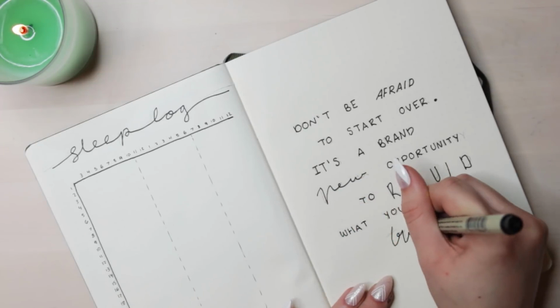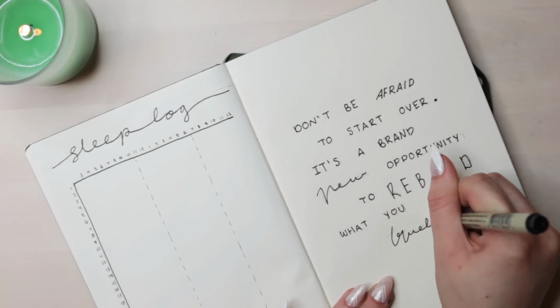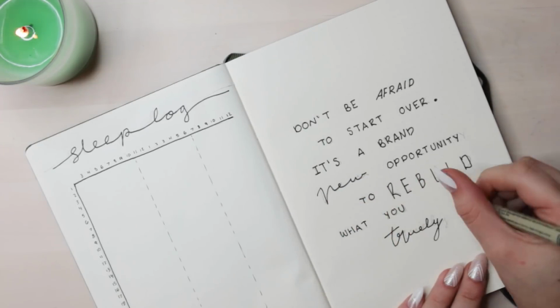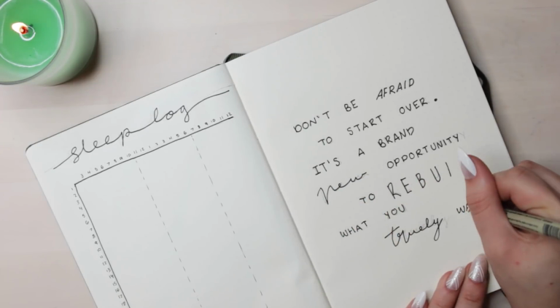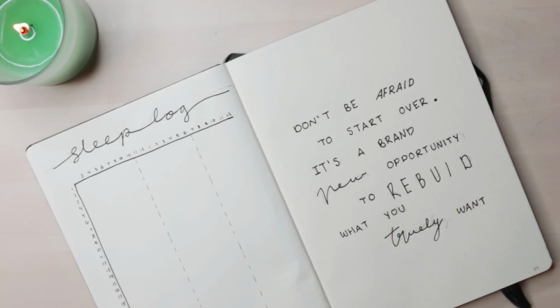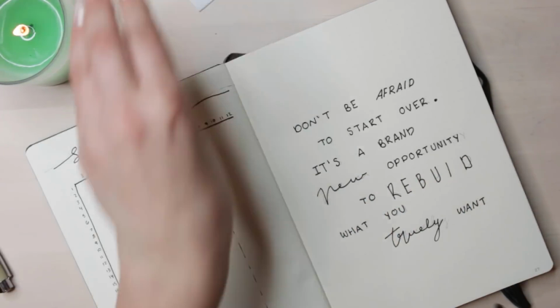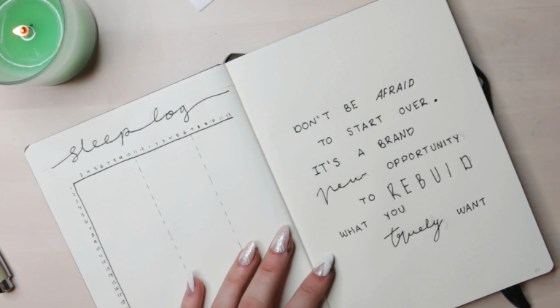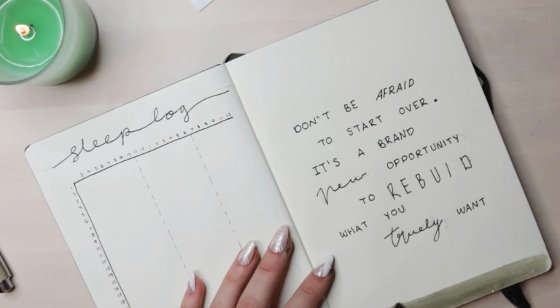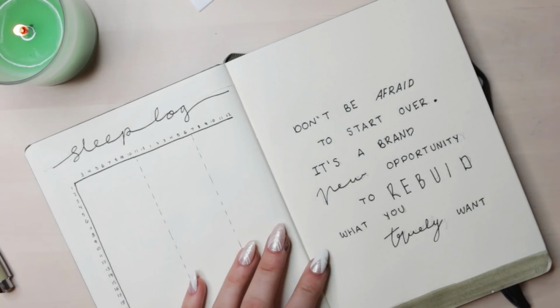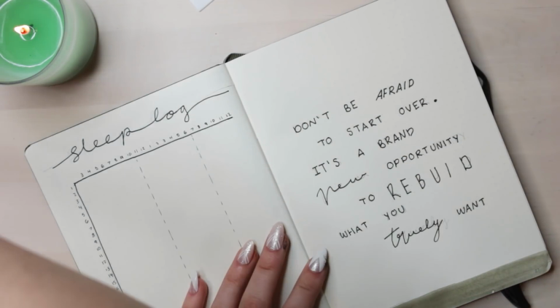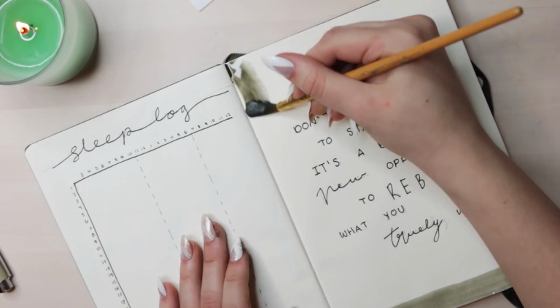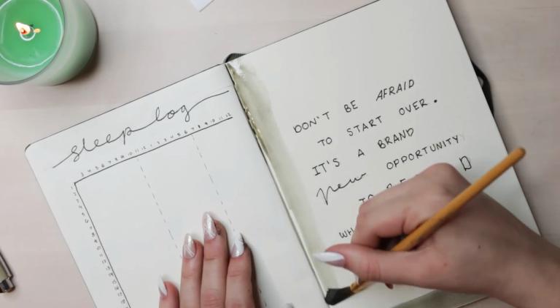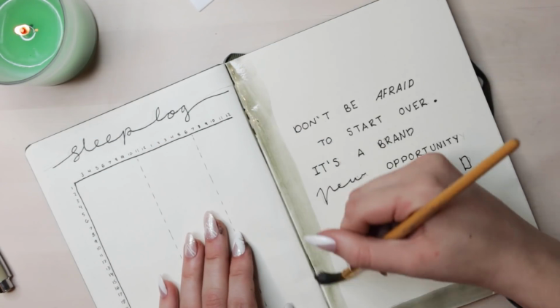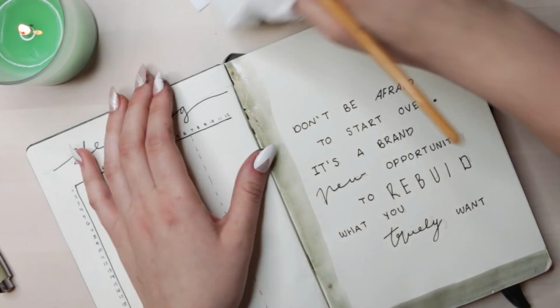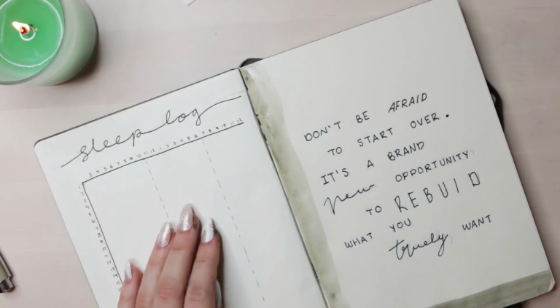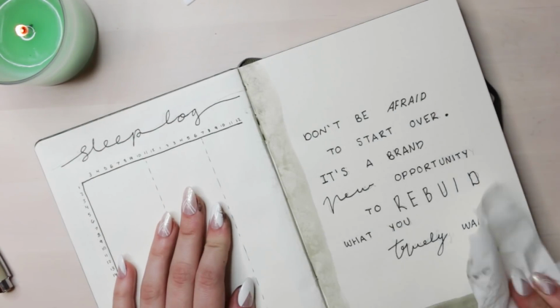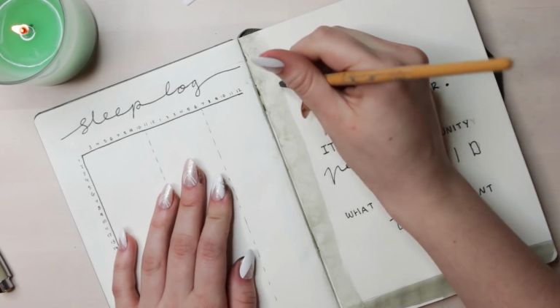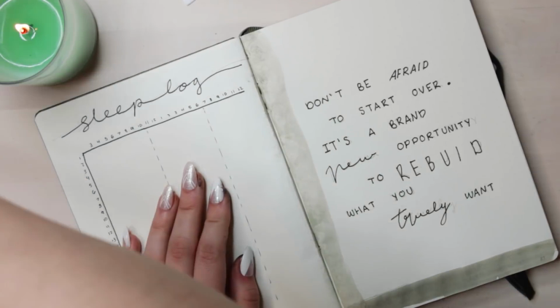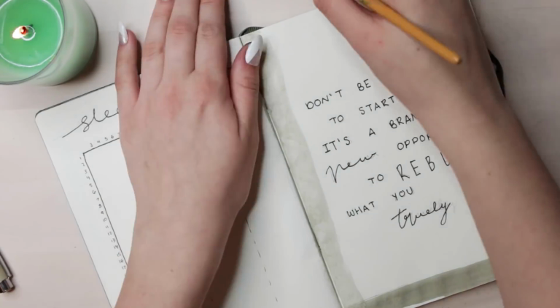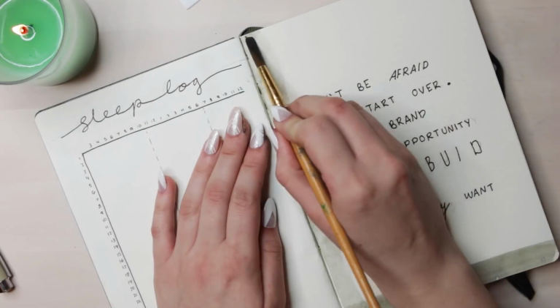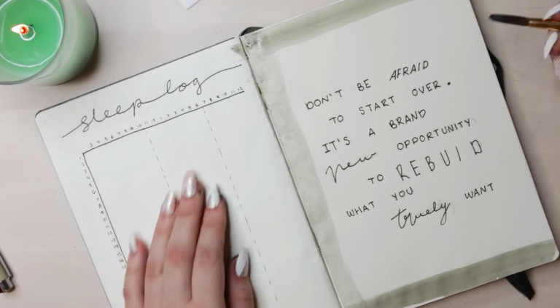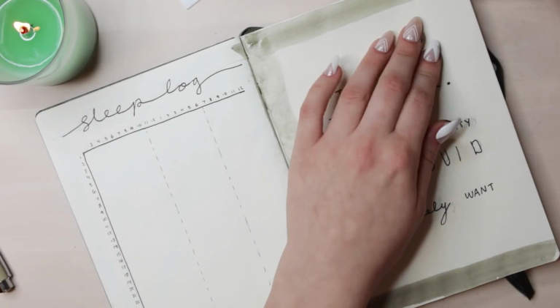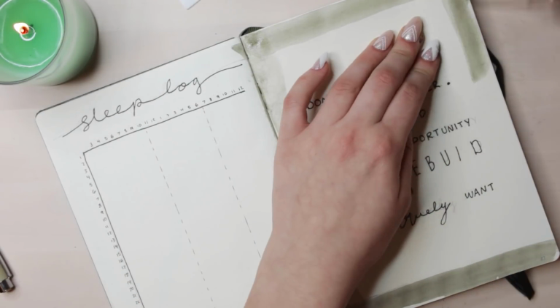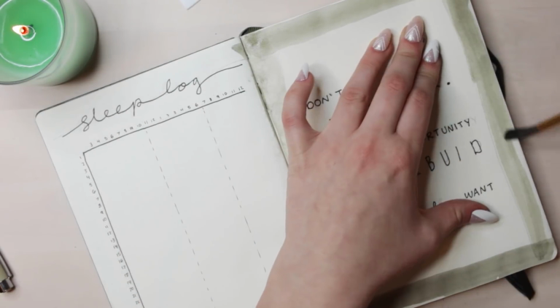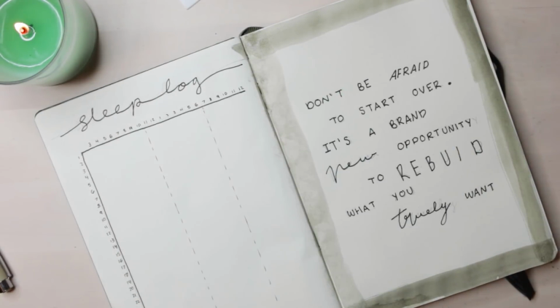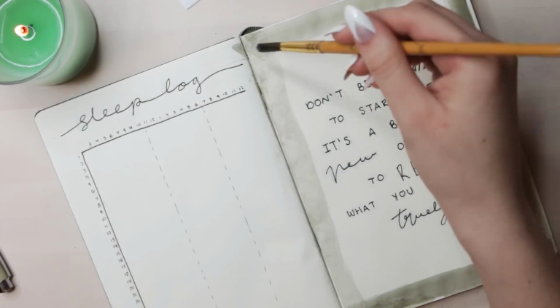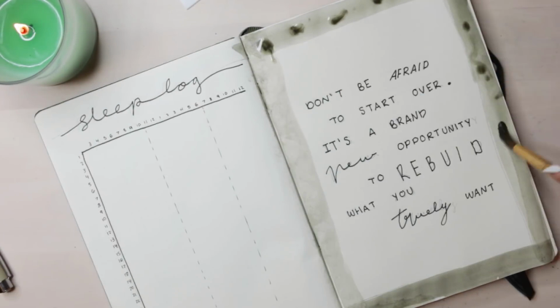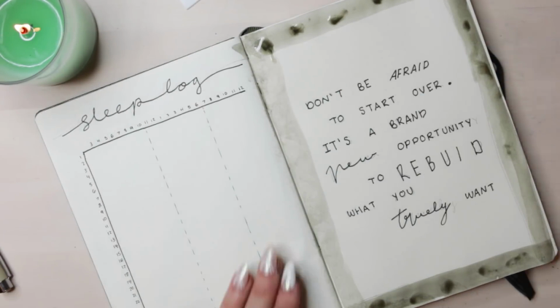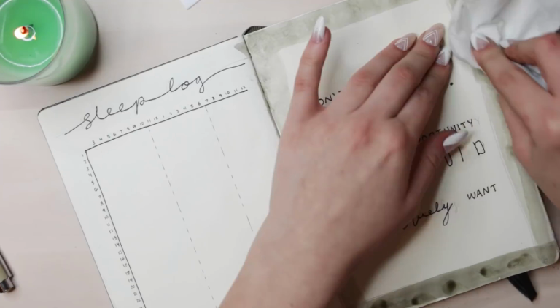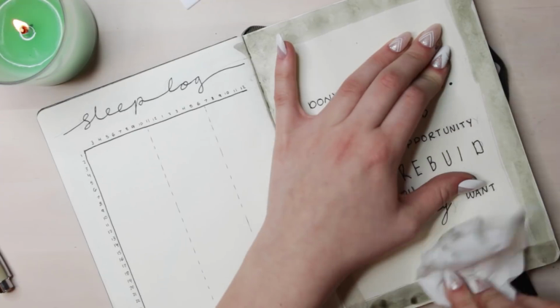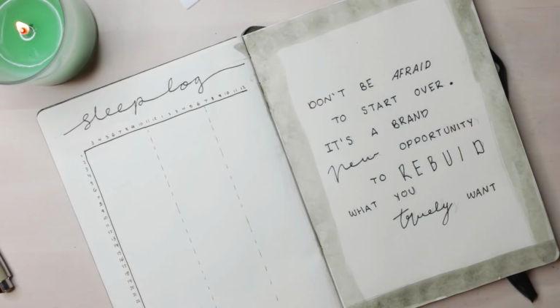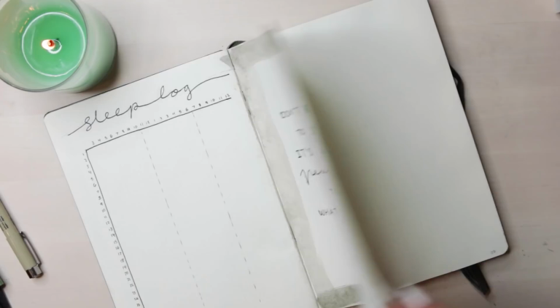And of course, if you've been following my bullet journal videos for a while, you know I end every month on a quote. This month's quote is: 'Don't be afraid to start over. It's a brand new opportunity to rebuild what you truly want.' I thought that was fitting for the new year.